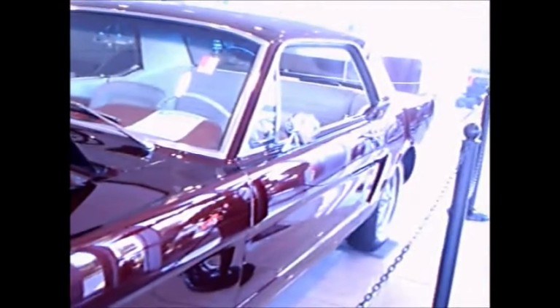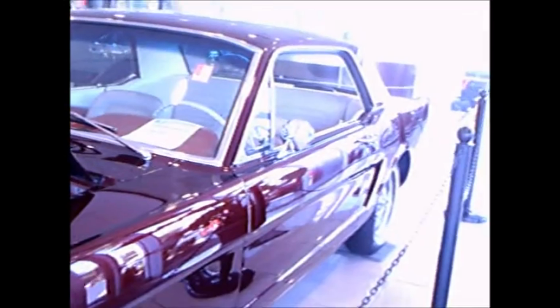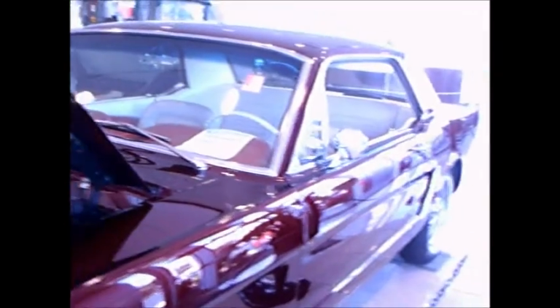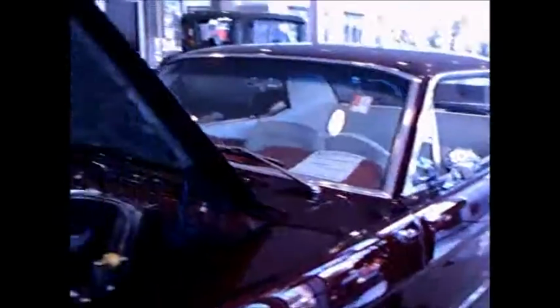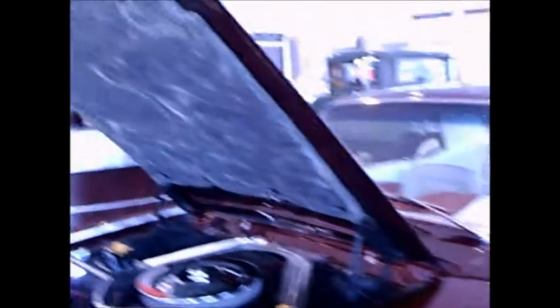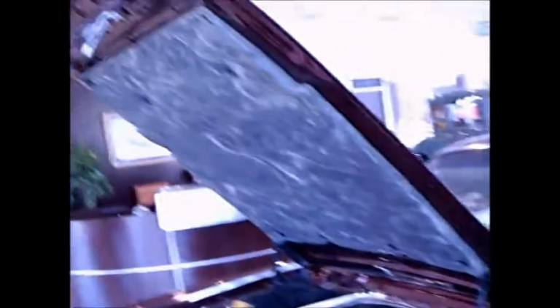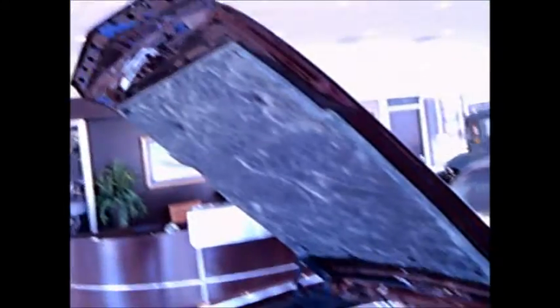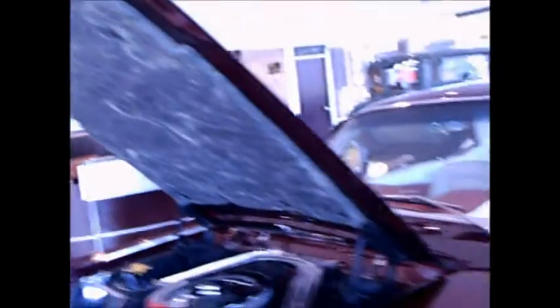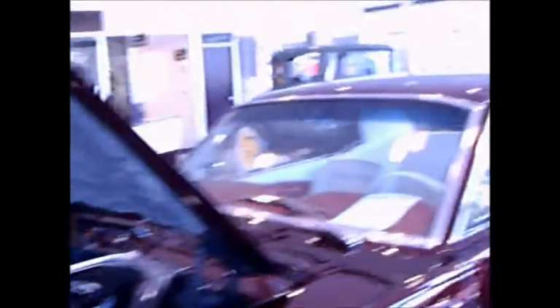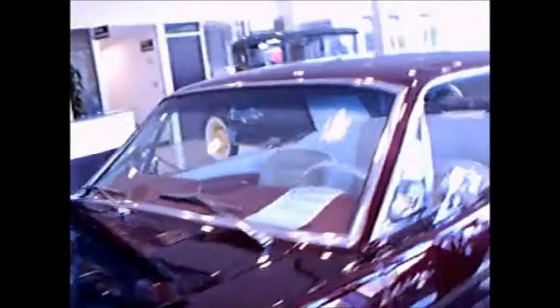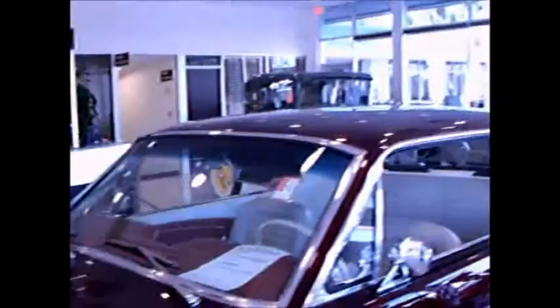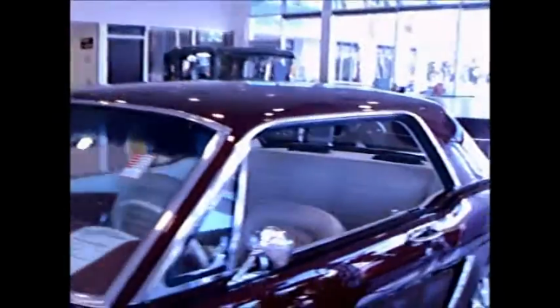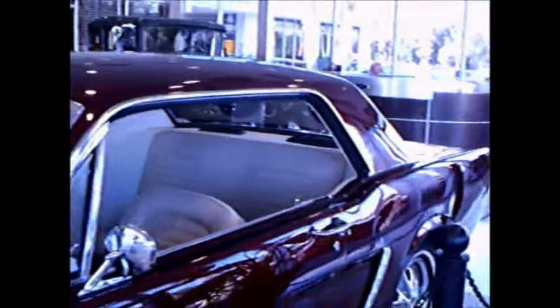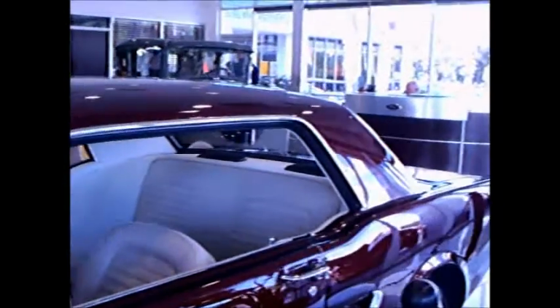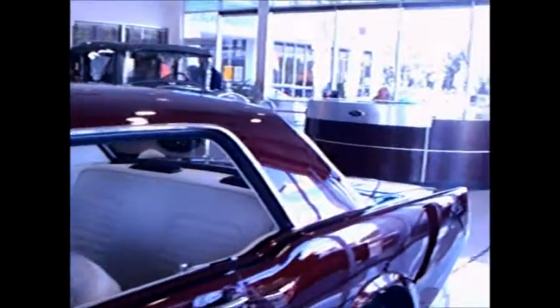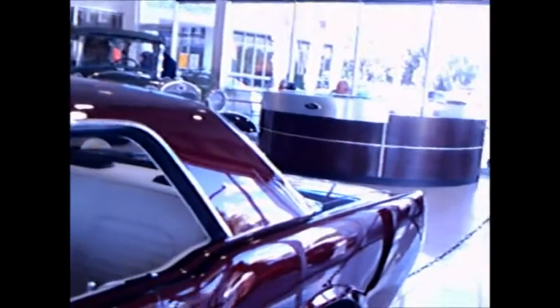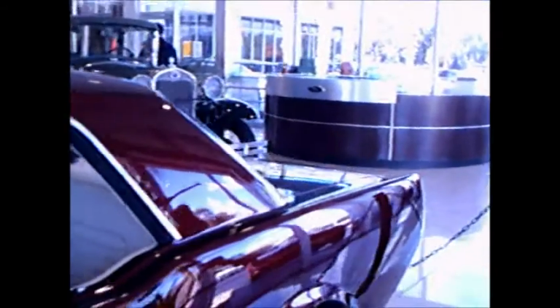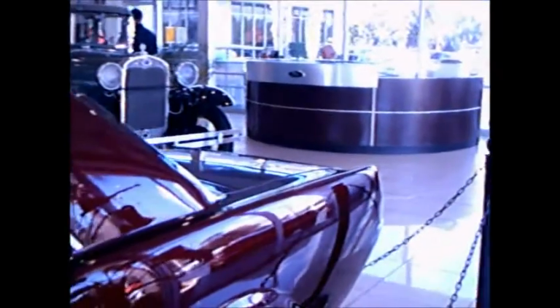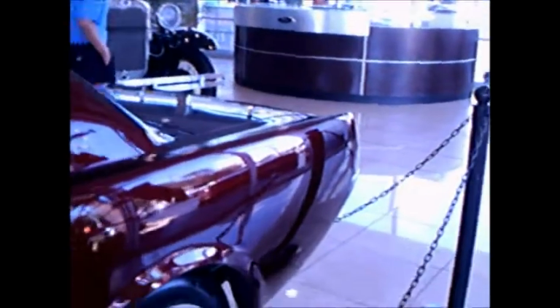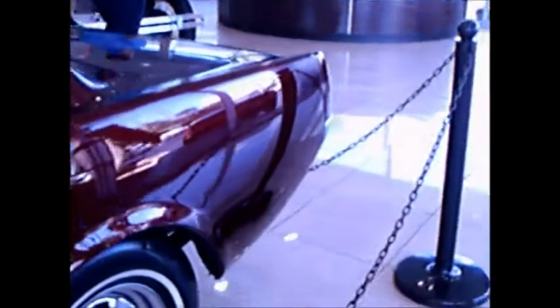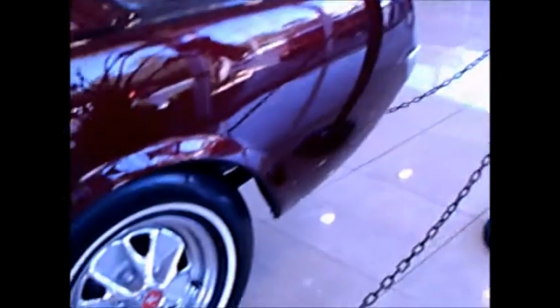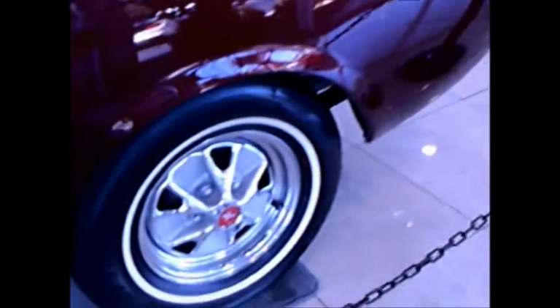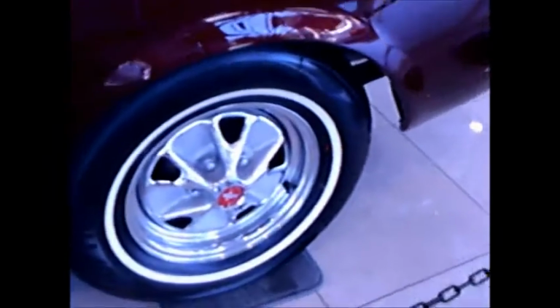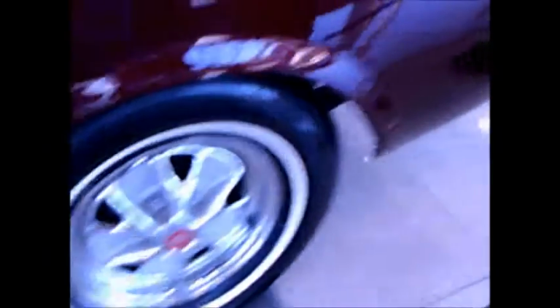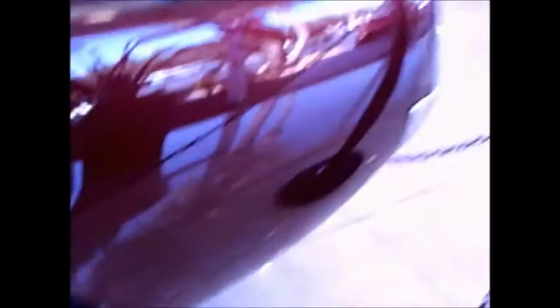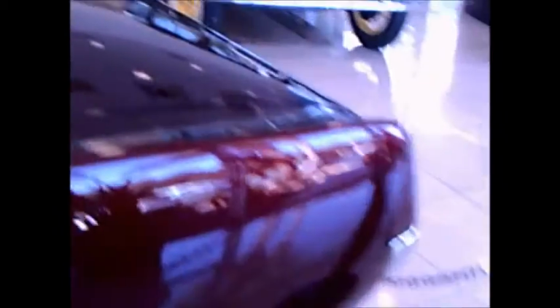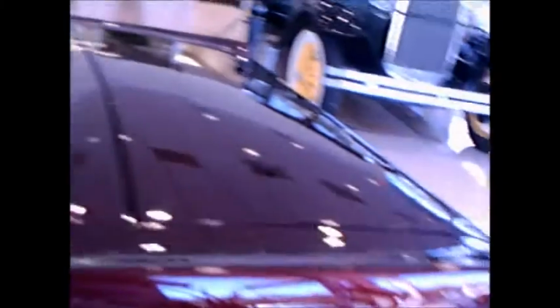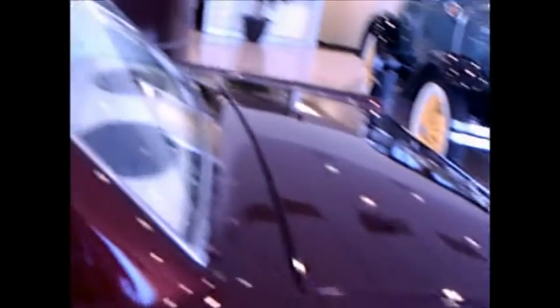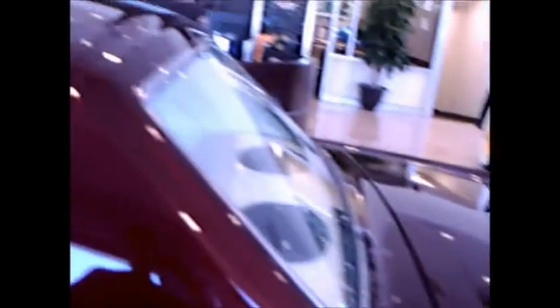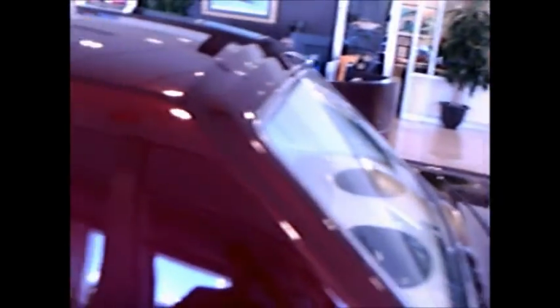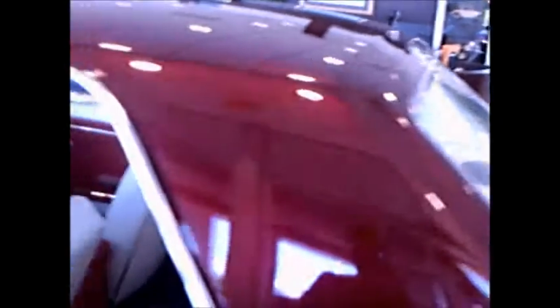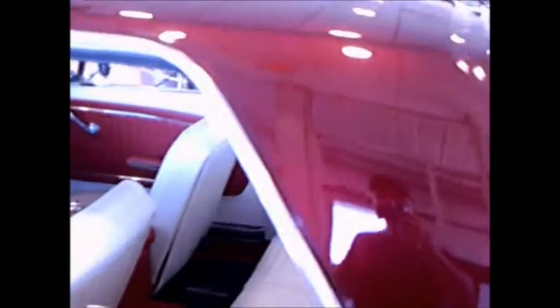Beautiful chestnut colored paint — very popular at the time. And the contrast is great with that white interior. Nice wheels.